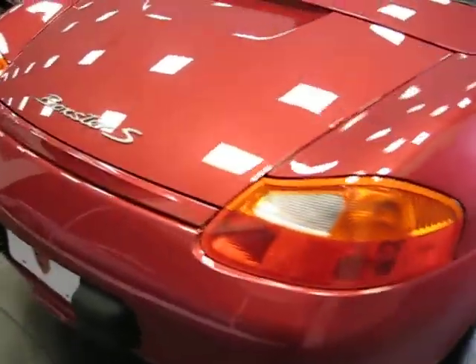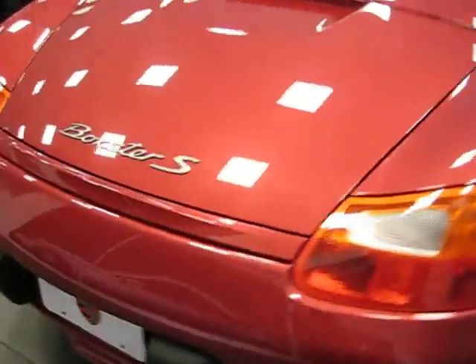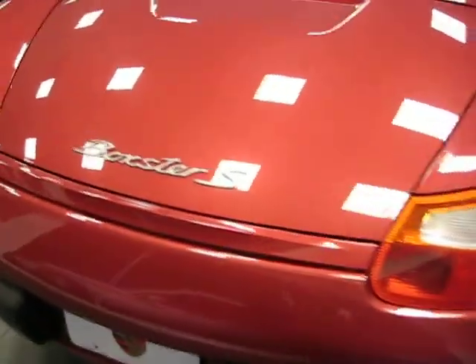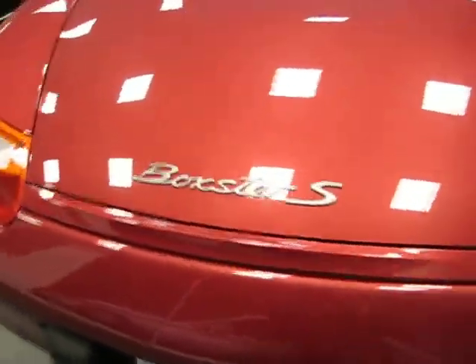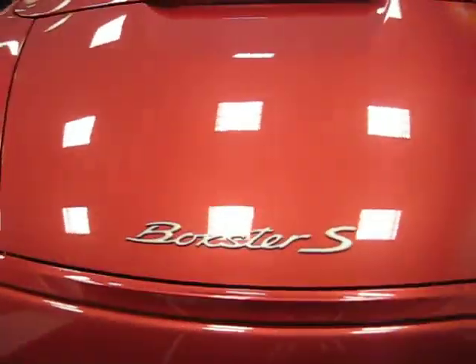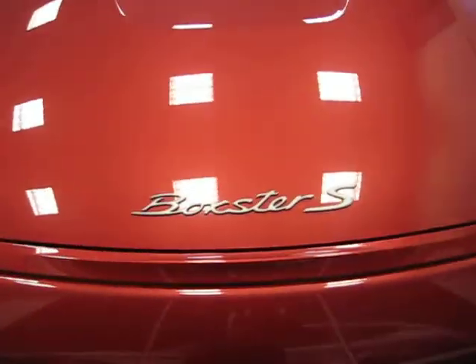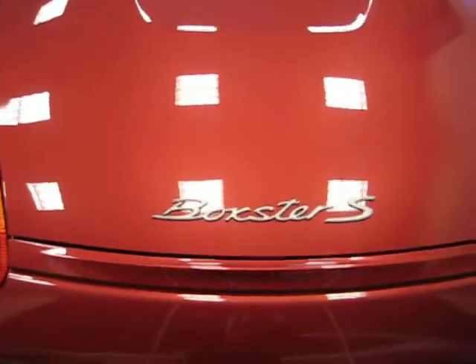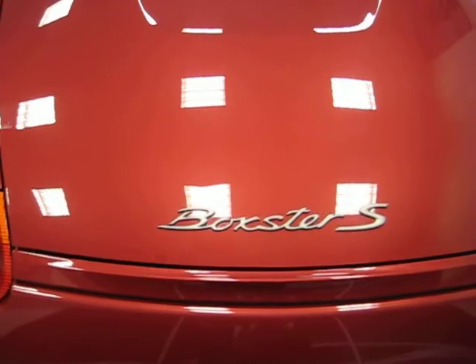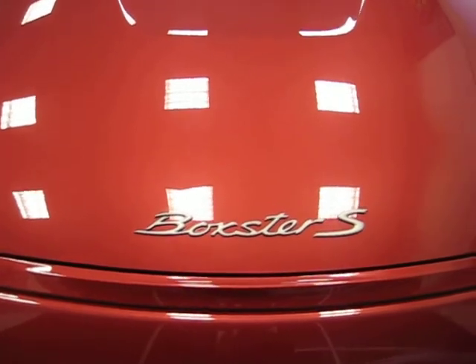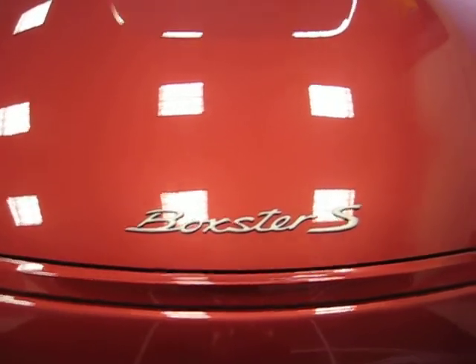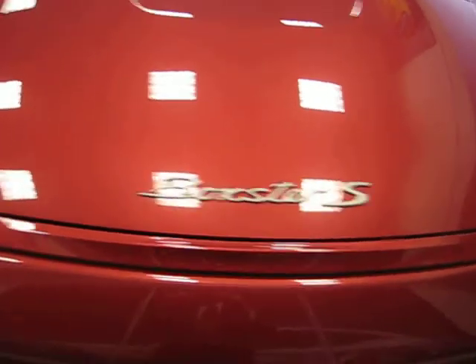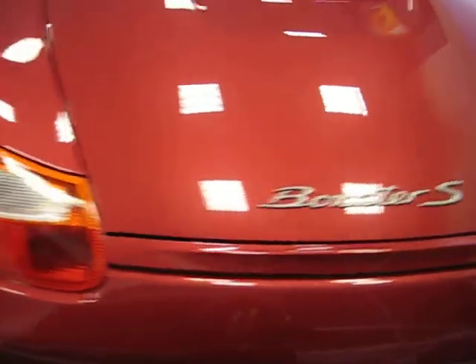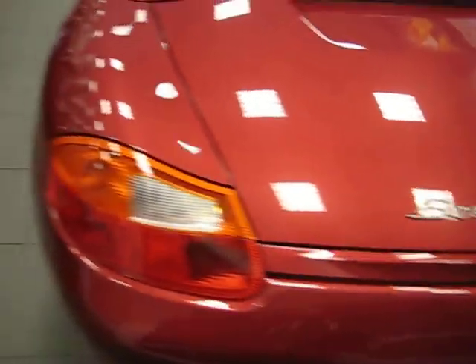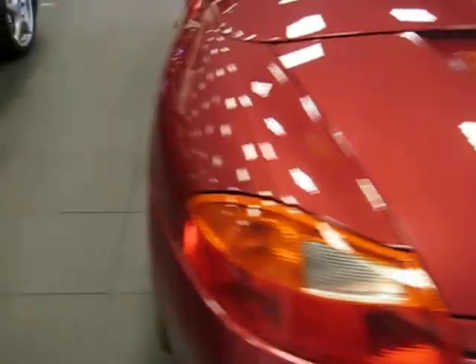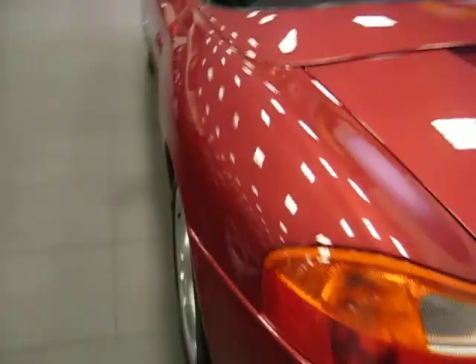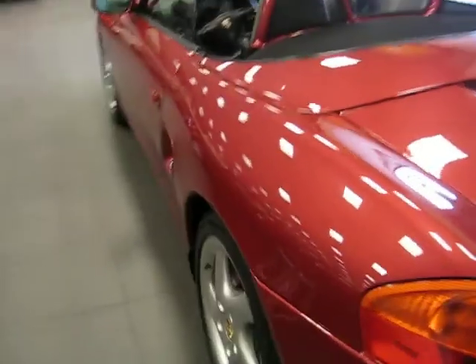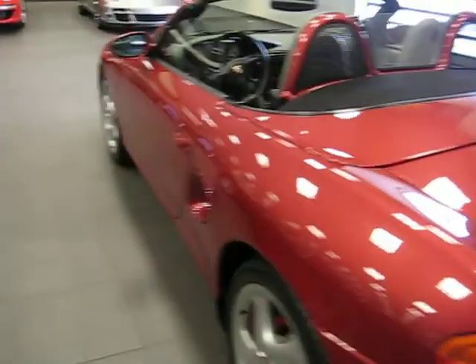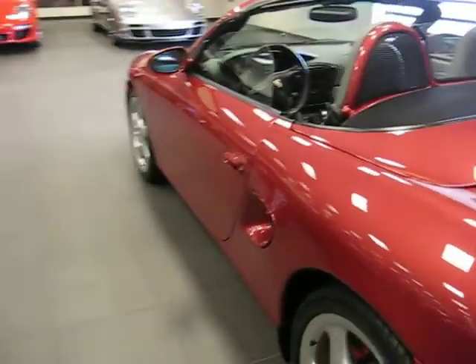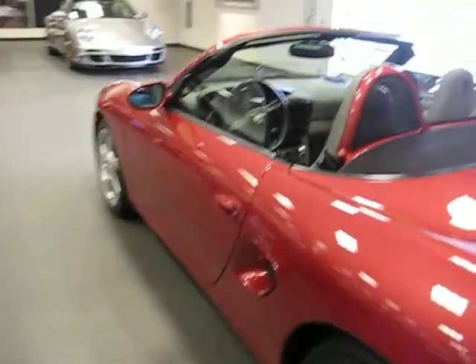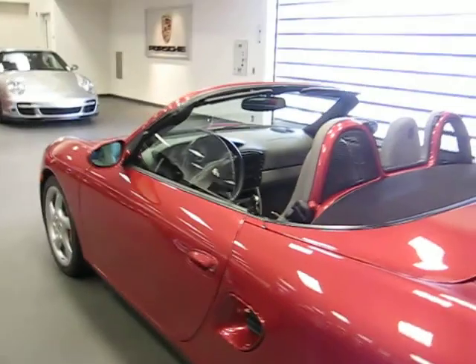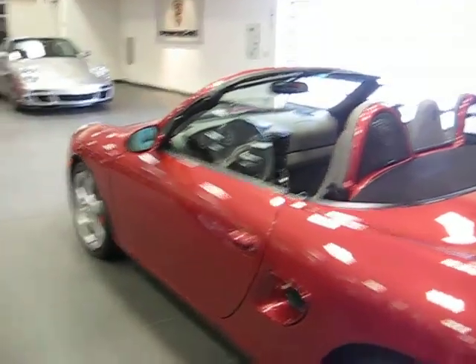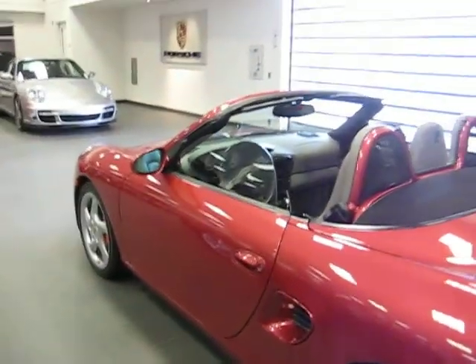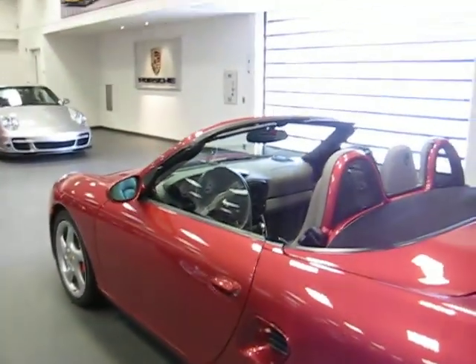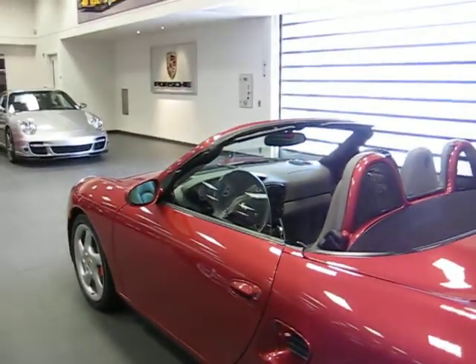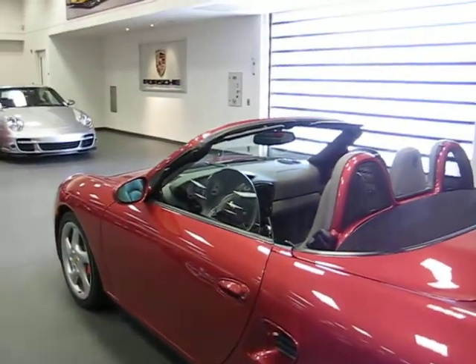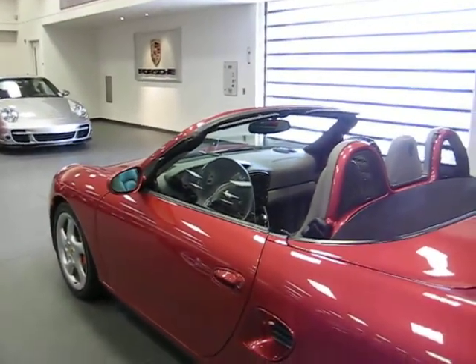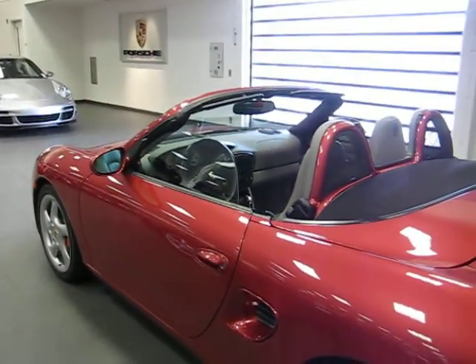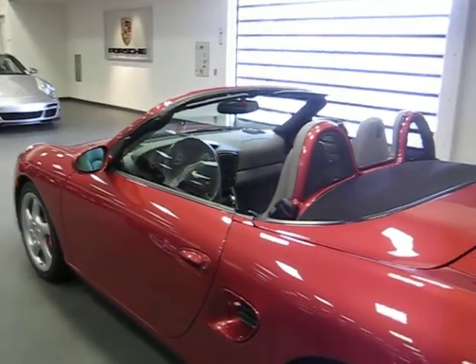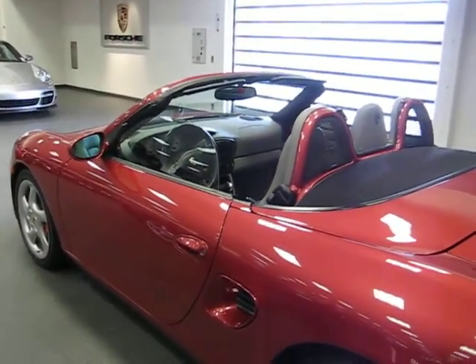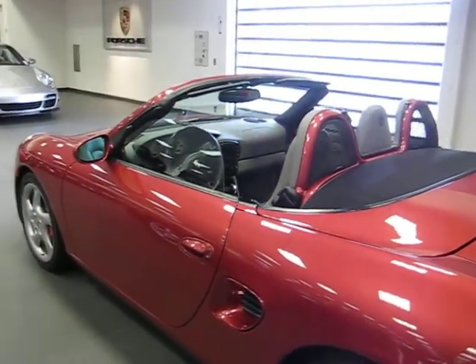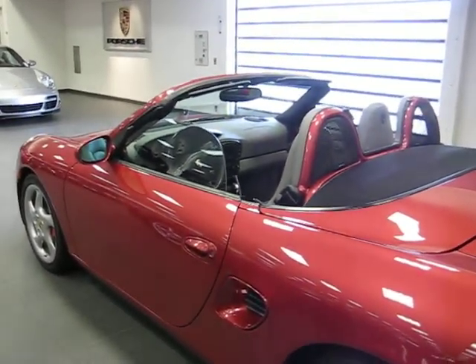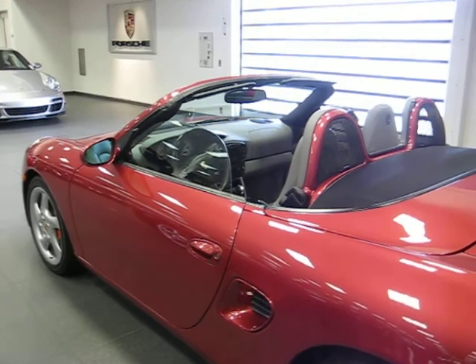Here you see Boxster S, and I would be happy to talk further with you about it after you do some of your numbers. I will include some information on this car in the email.